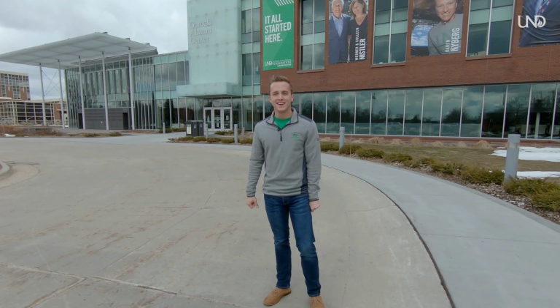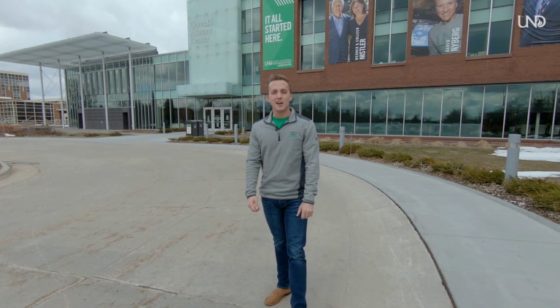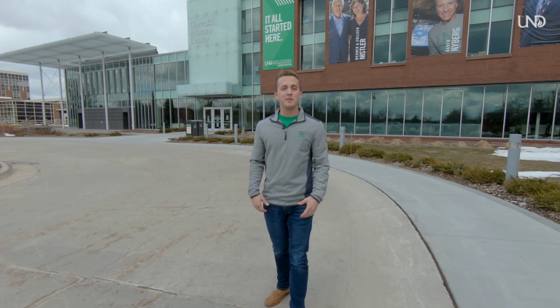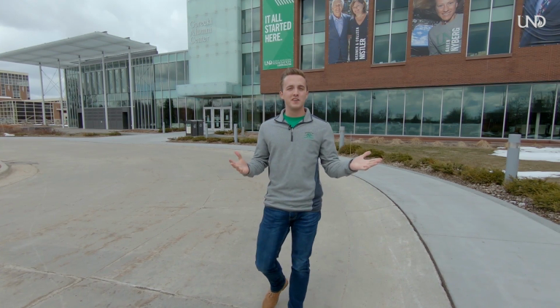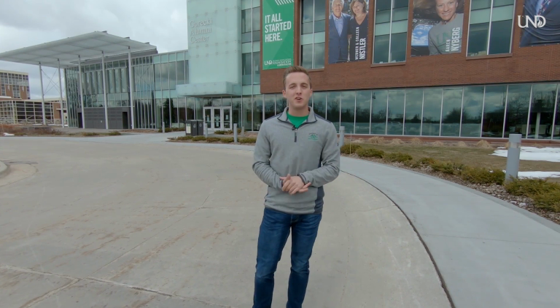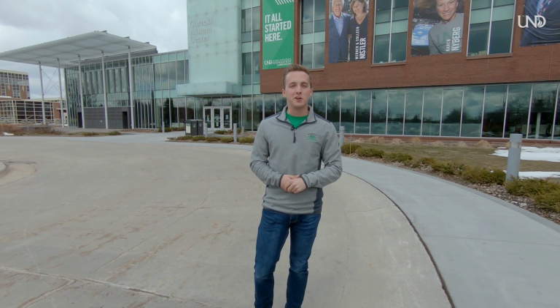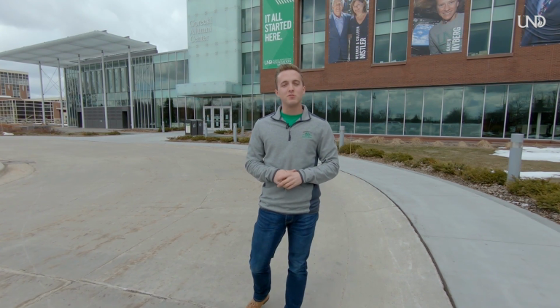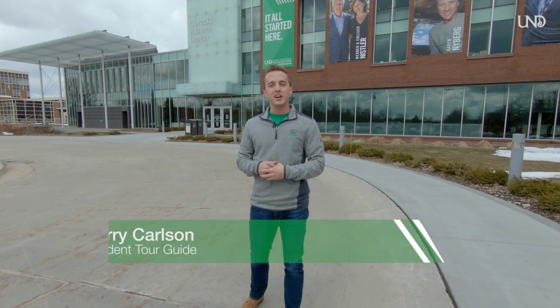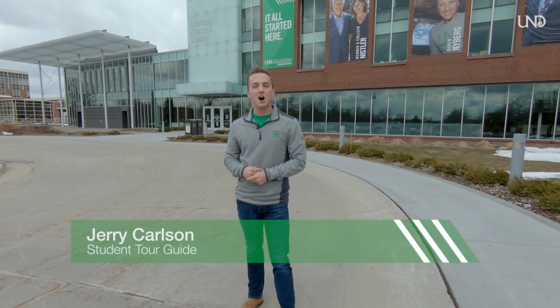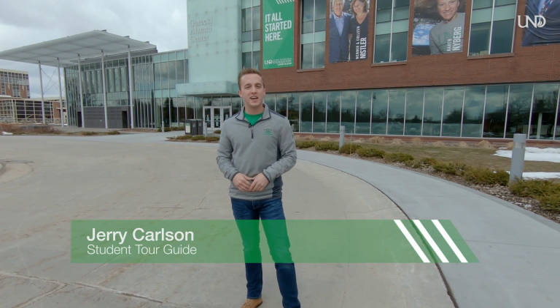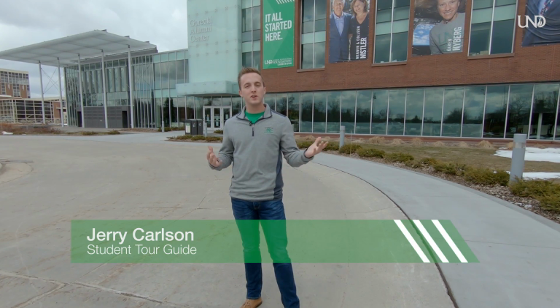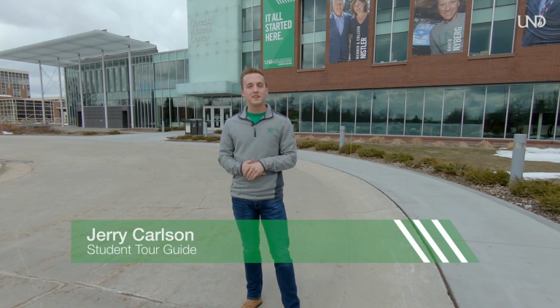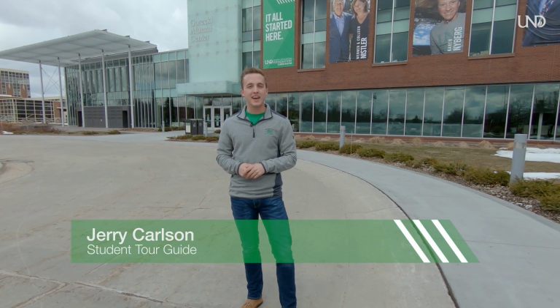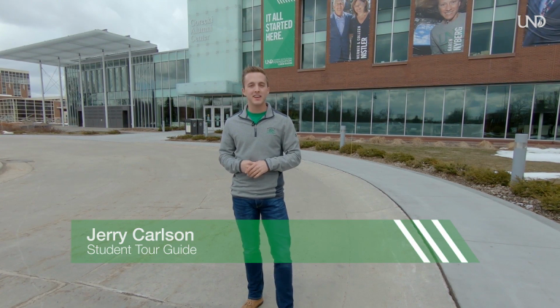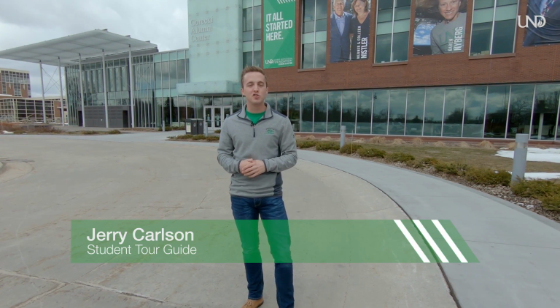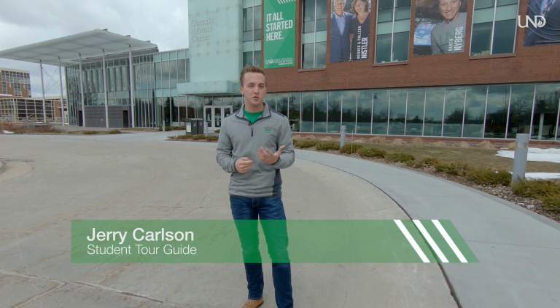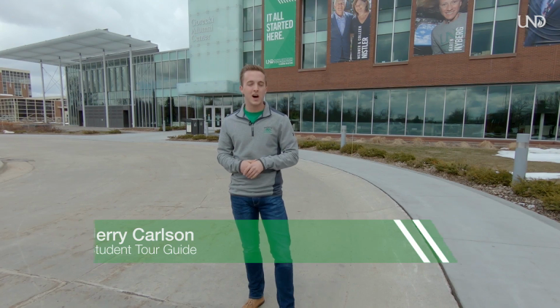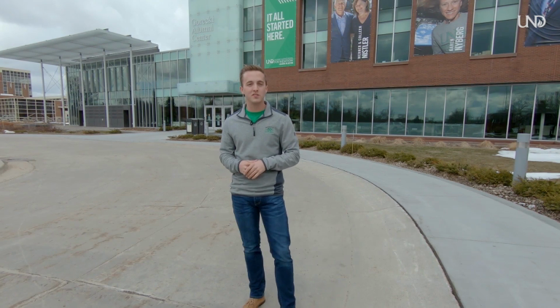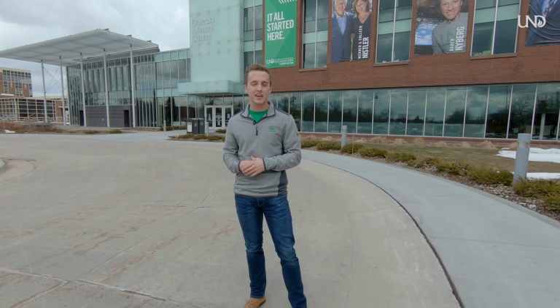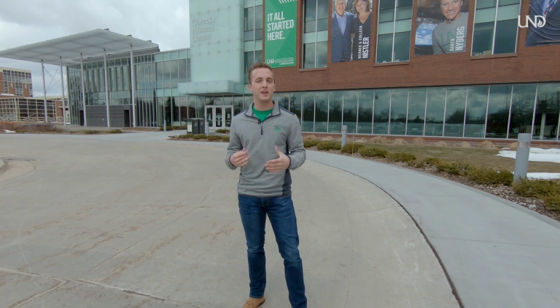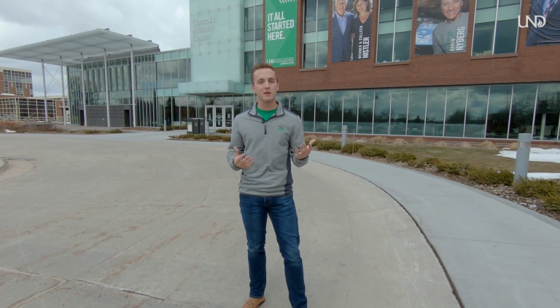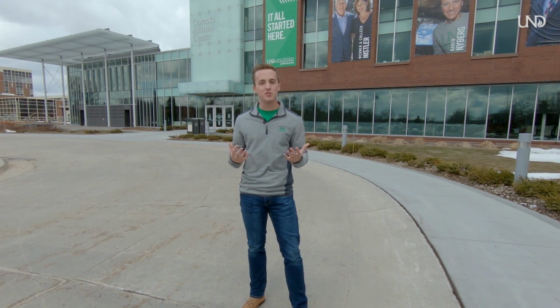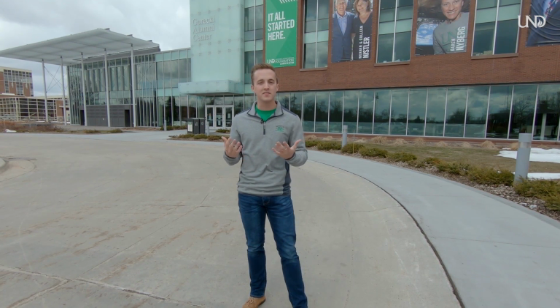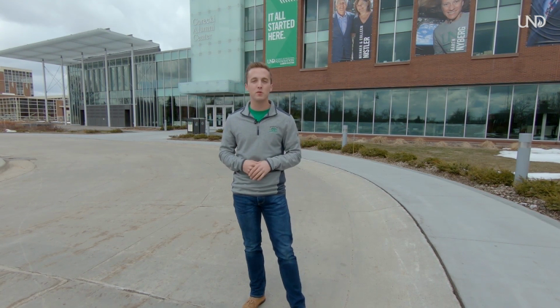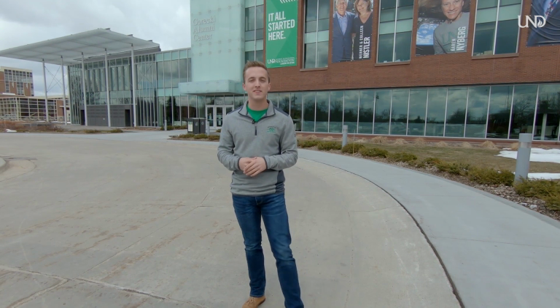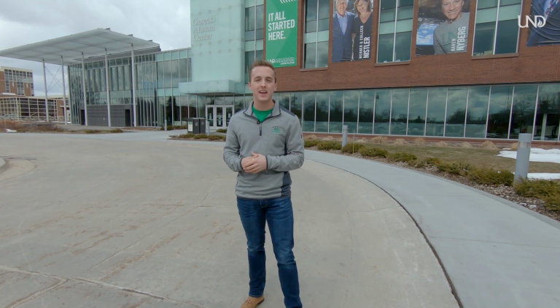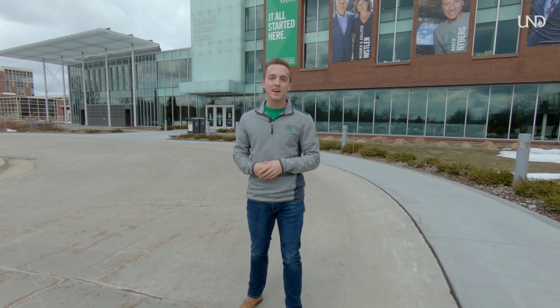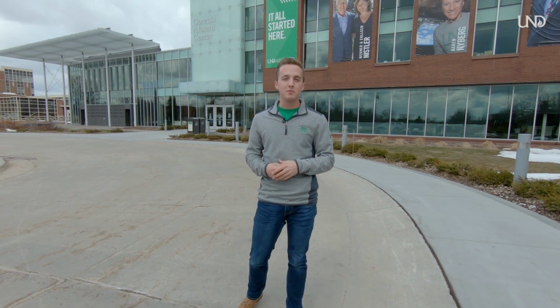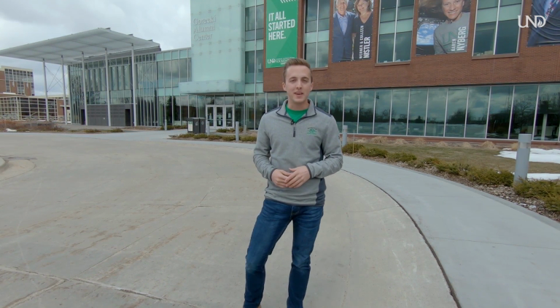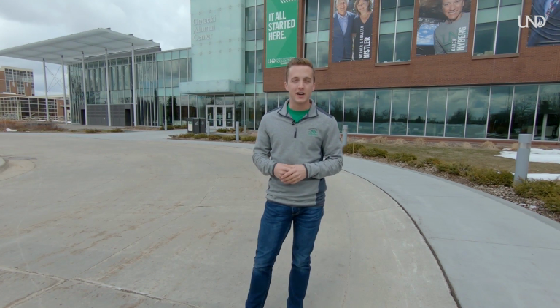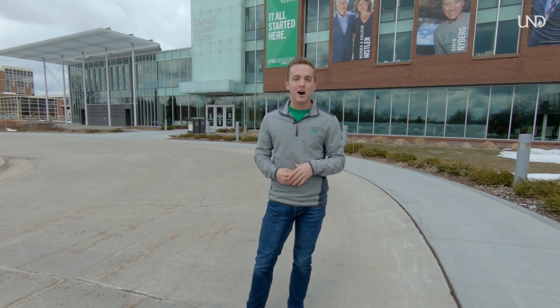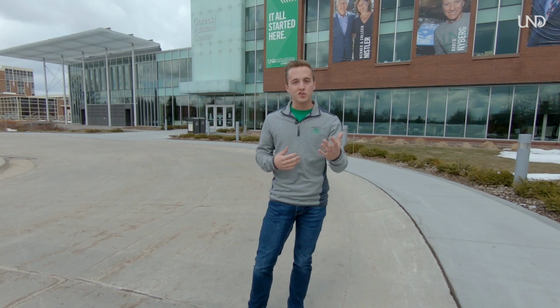Hey guys, welcome to the University of North Dakota. My name is Jerry. I'll be your tour guide for today's virtual tour. We're sorry that you can't be here in person with us today, but we're really excited that you're able to be here virtually.